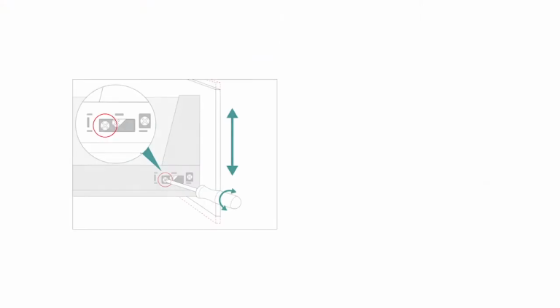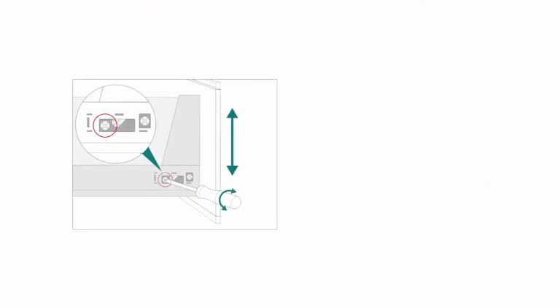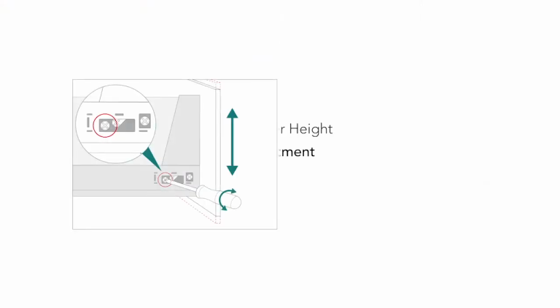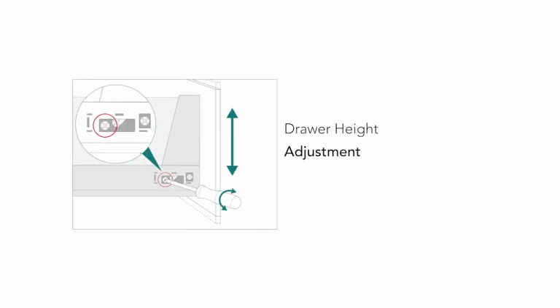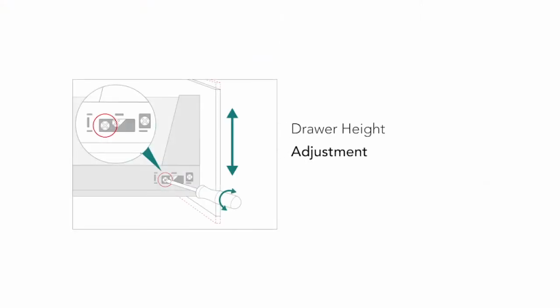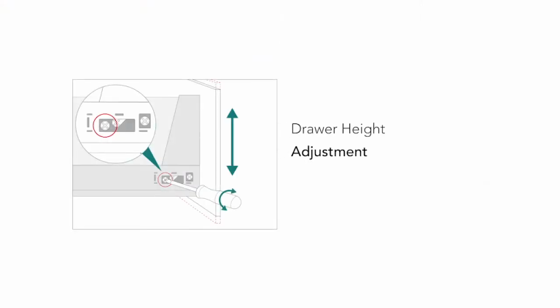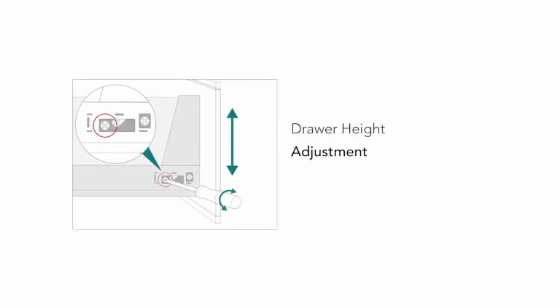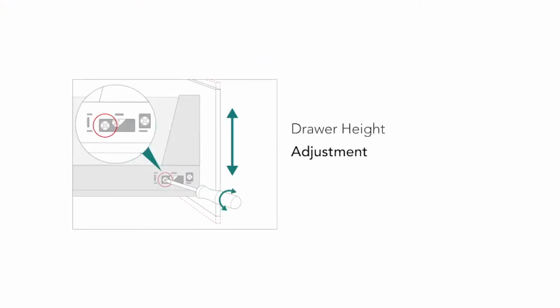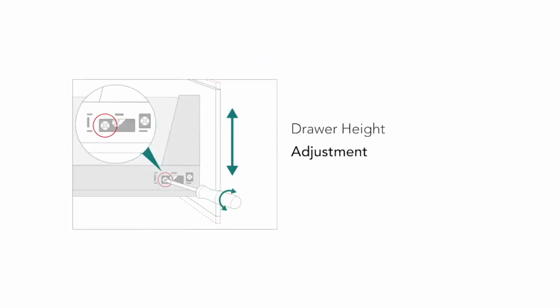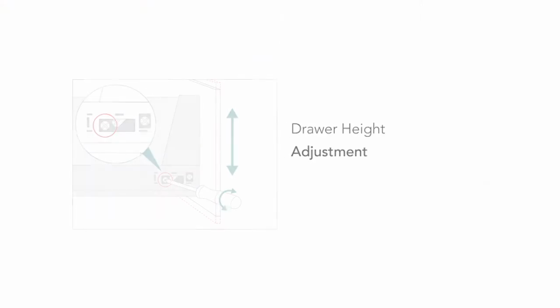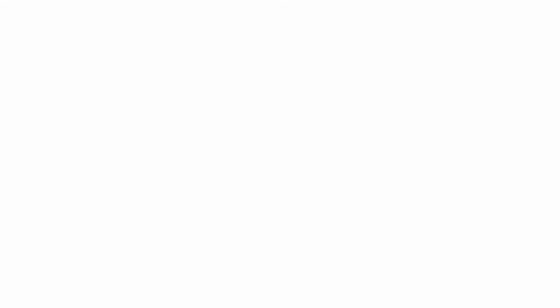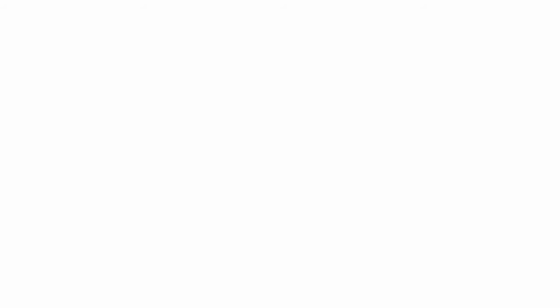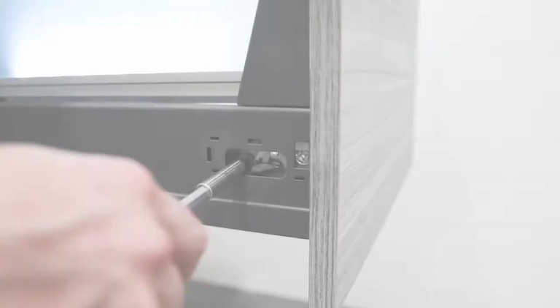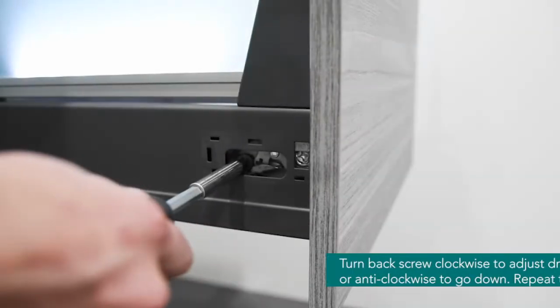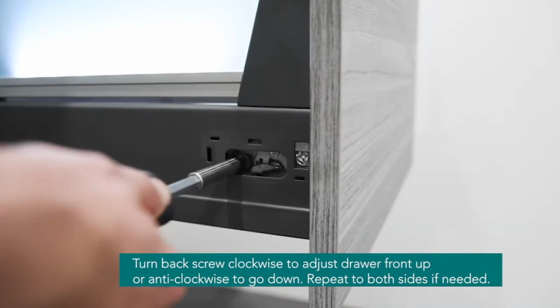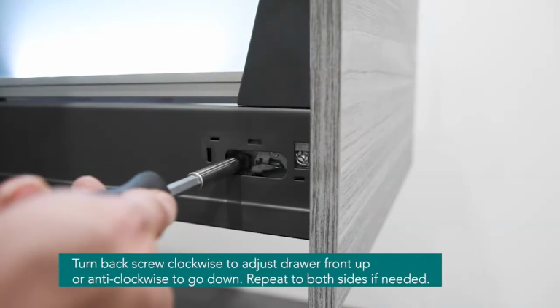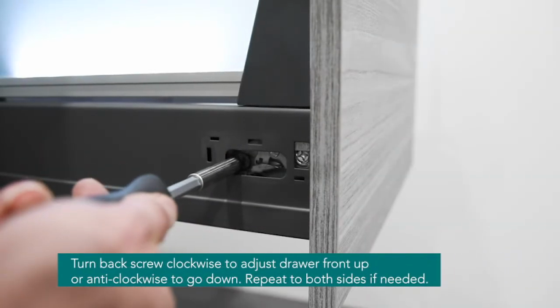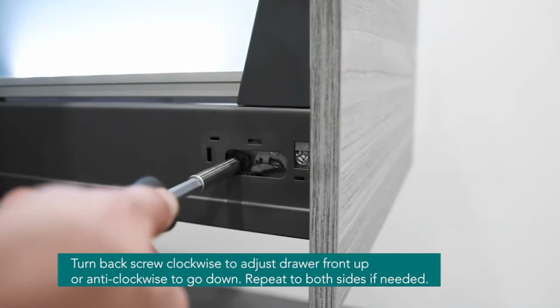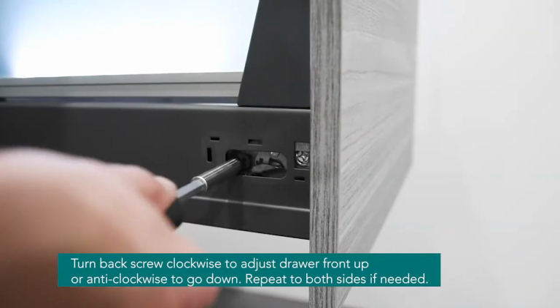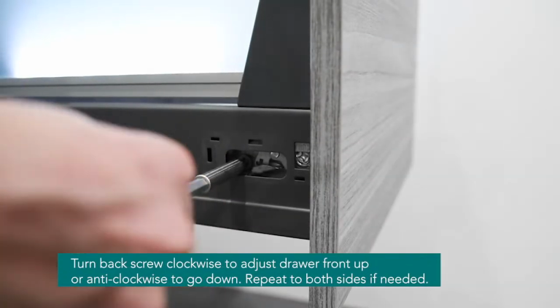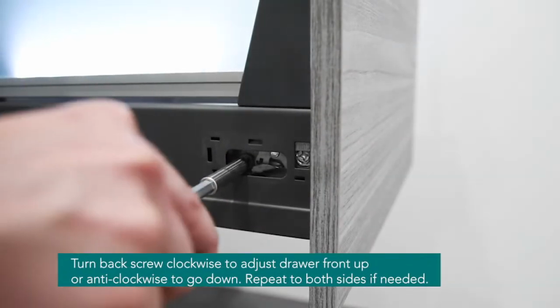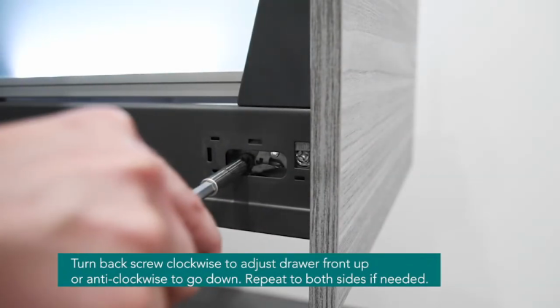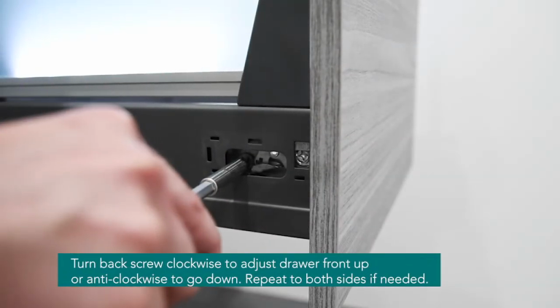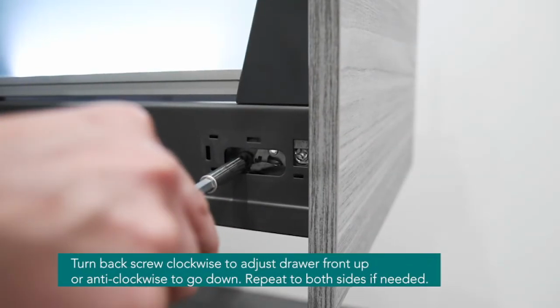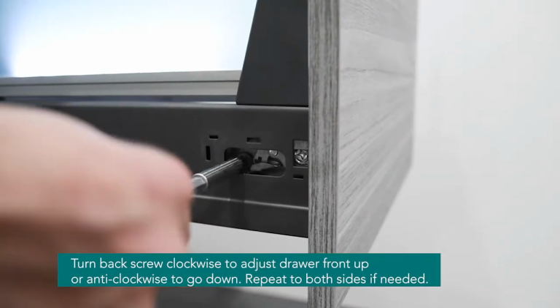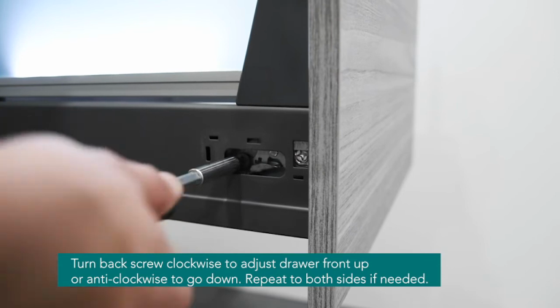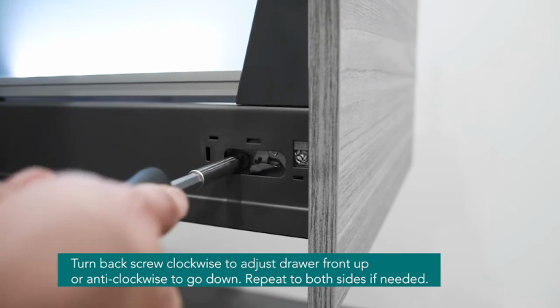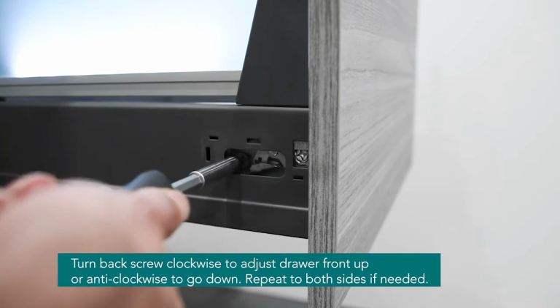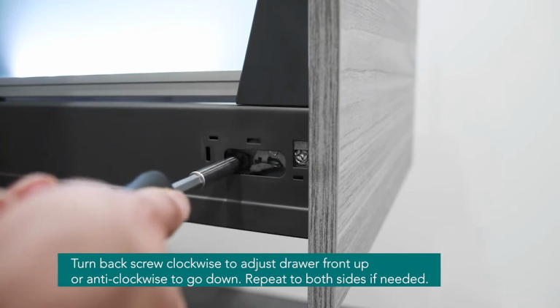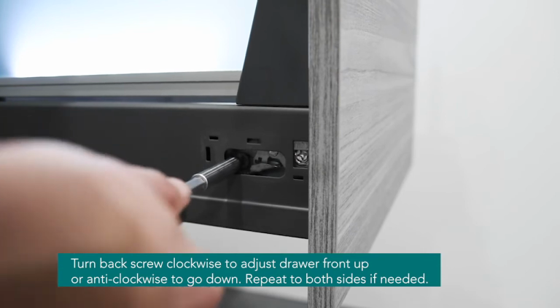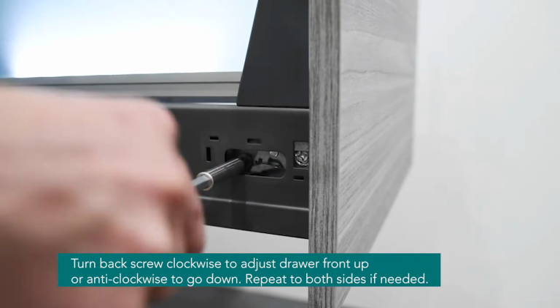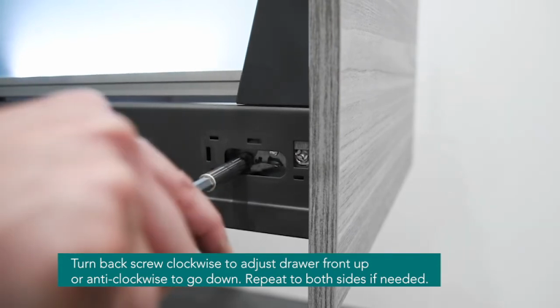The height can be adjusted up or down by turning the back screw shown here. Turn clockwise to go up and anti-clockwise to go down. Repeat on both sides if needed.